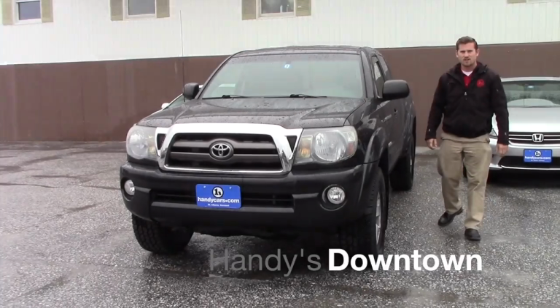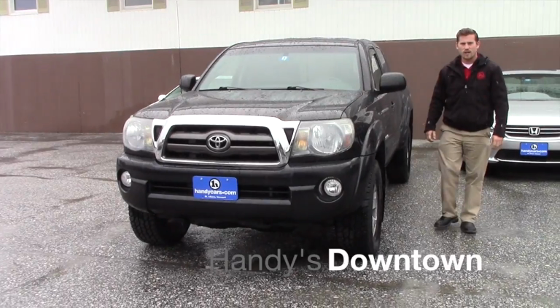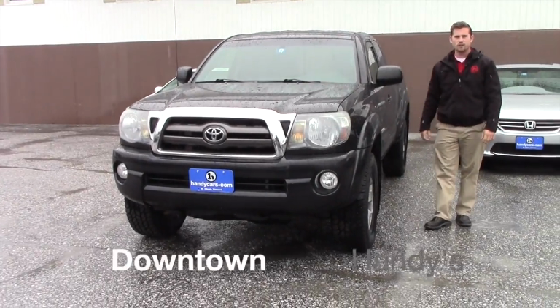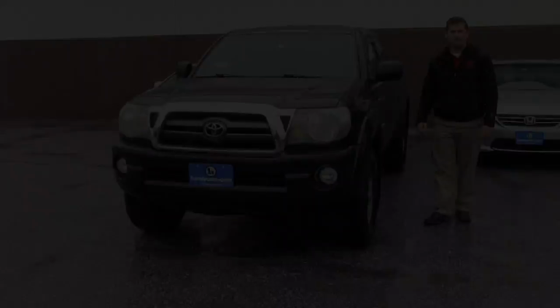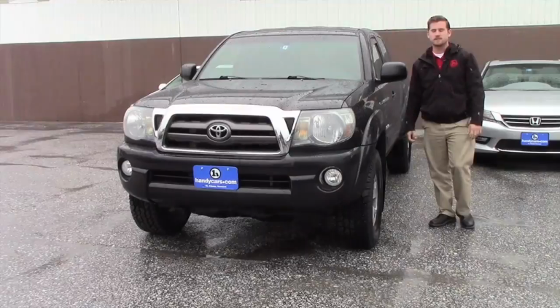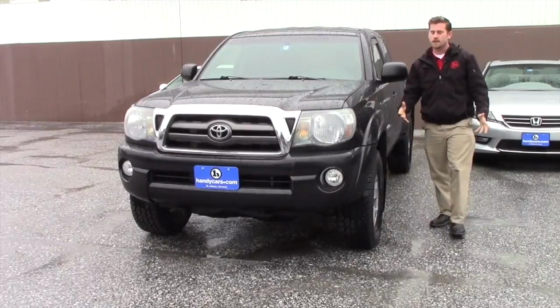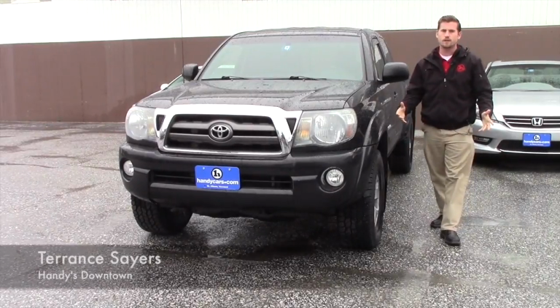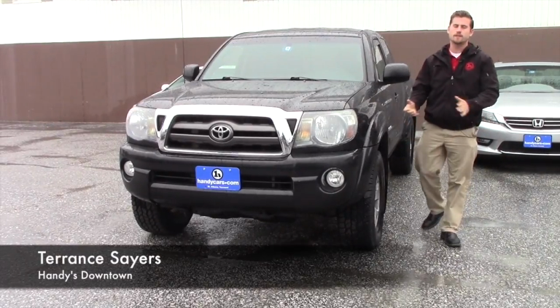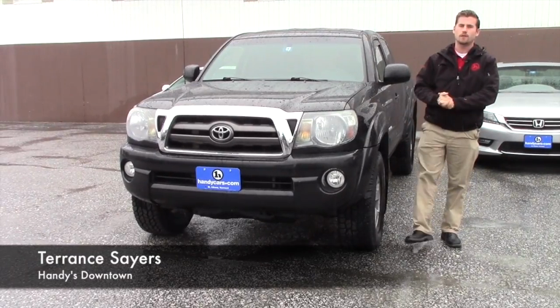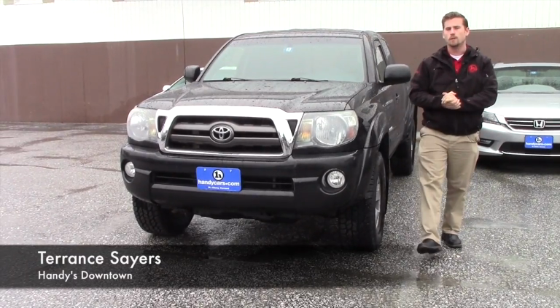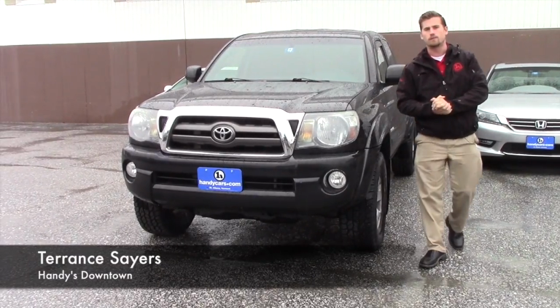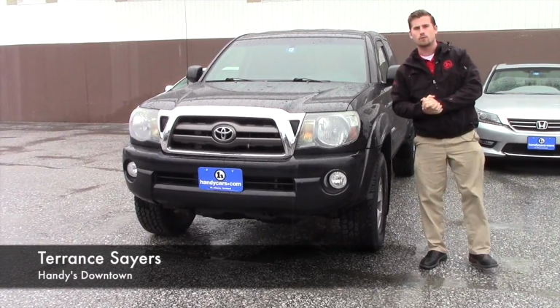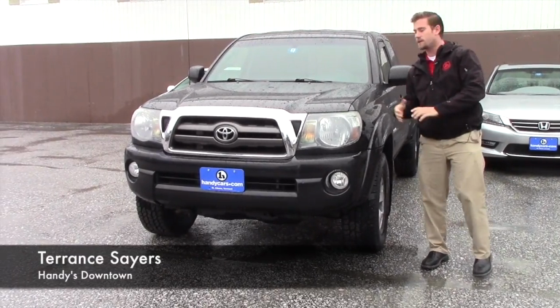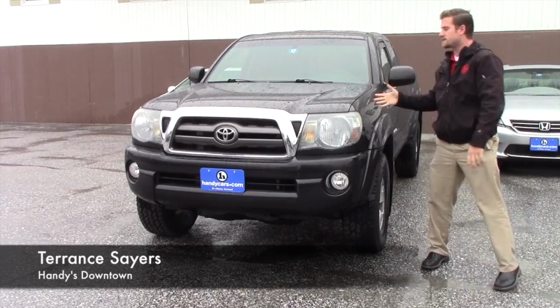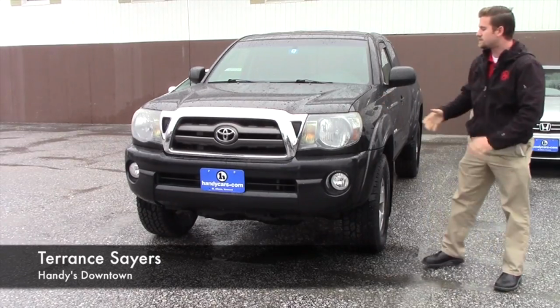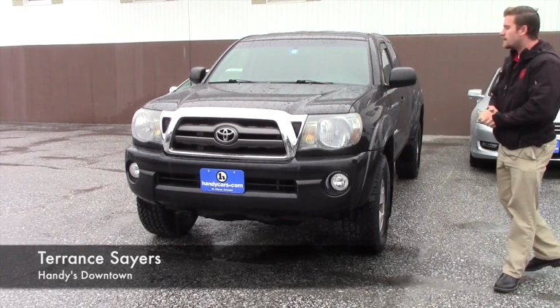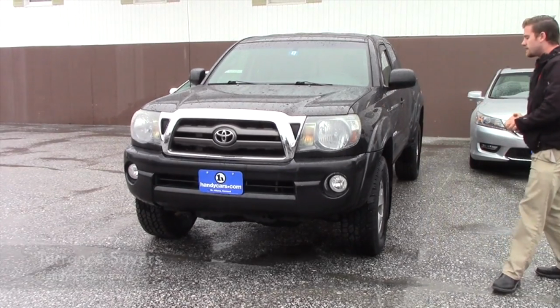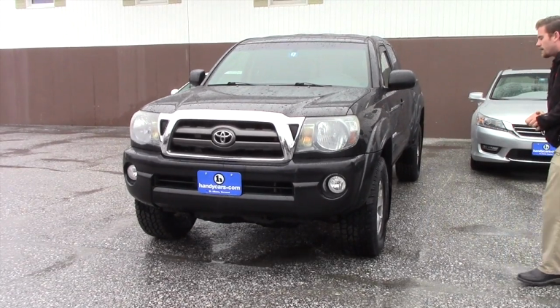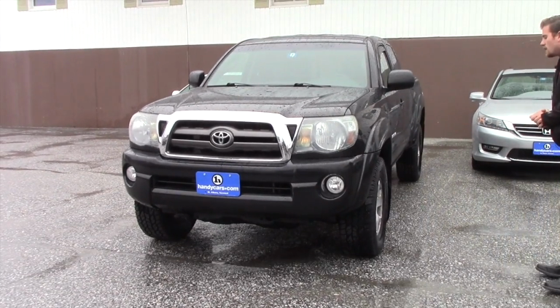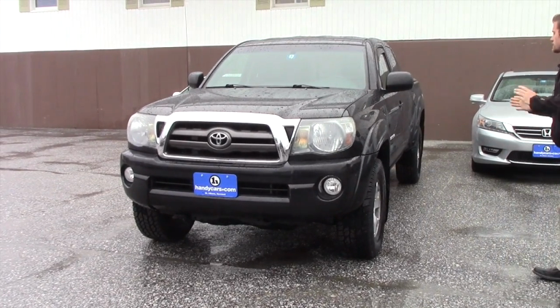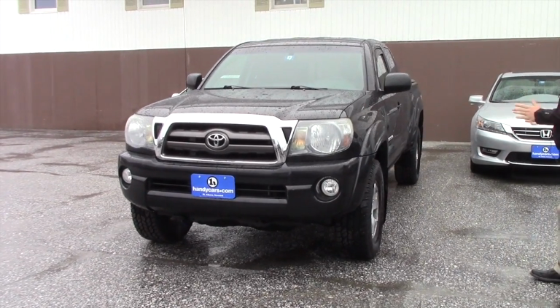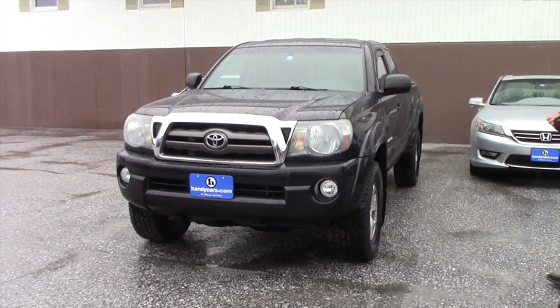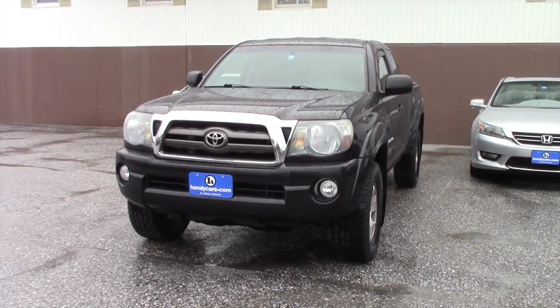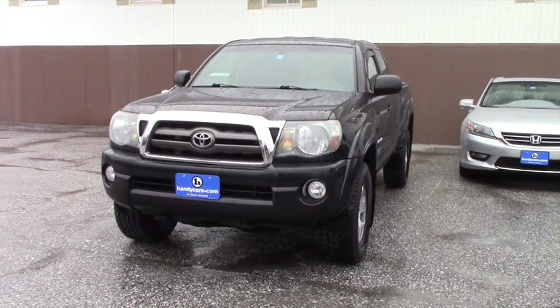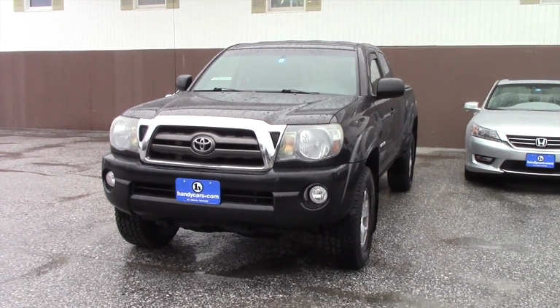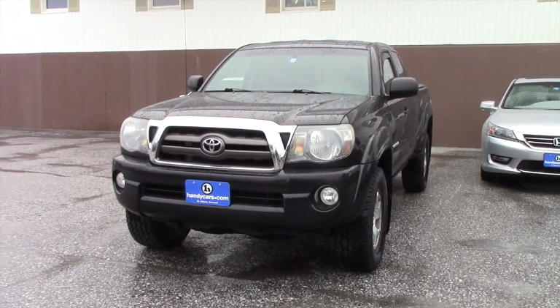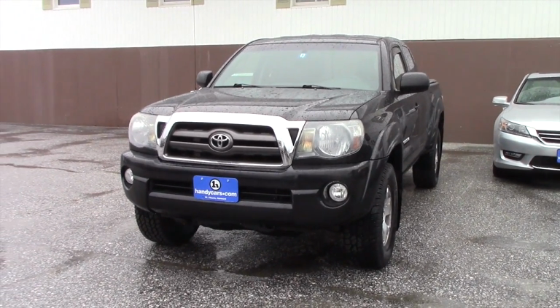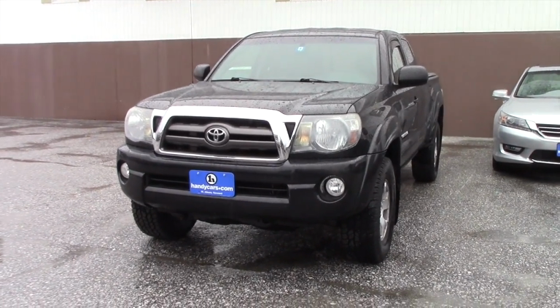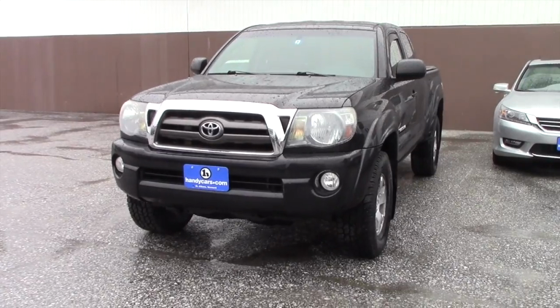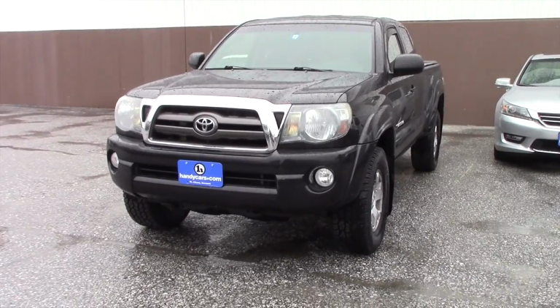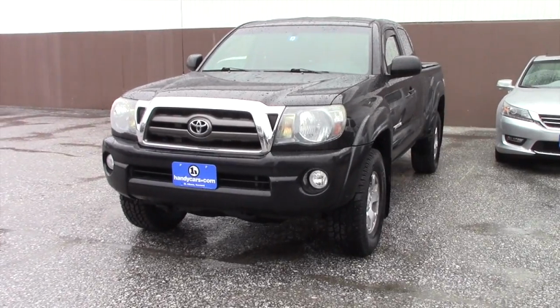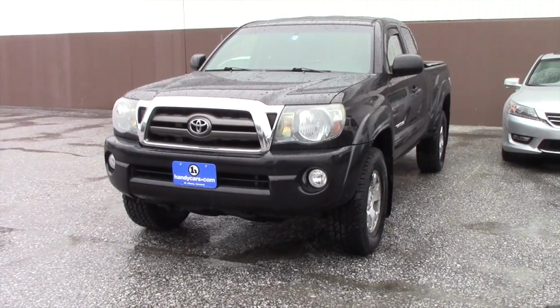Good afternoon Jason. This is Terence here at Handy's. I want to thank you again for inquiring about this nice 2009 Tacoma TRD Off-Road. This is a beautiful vehicle.